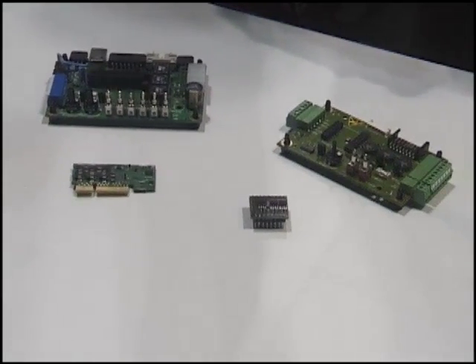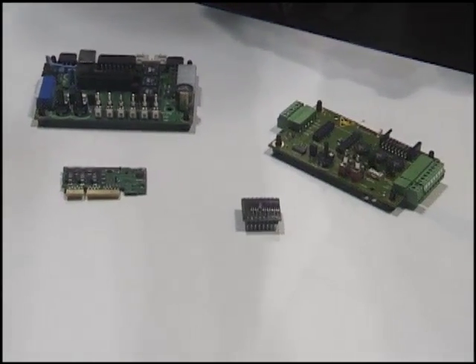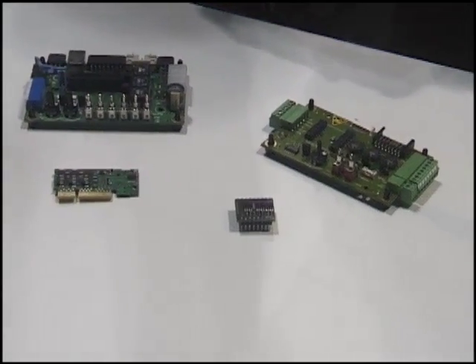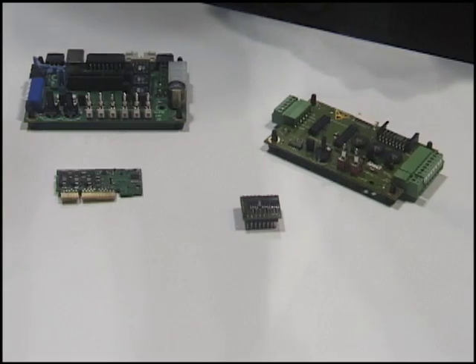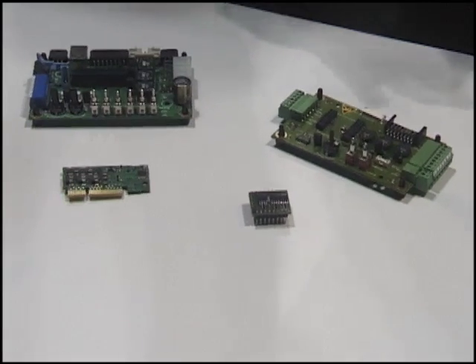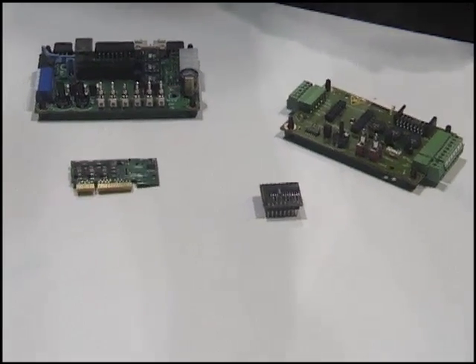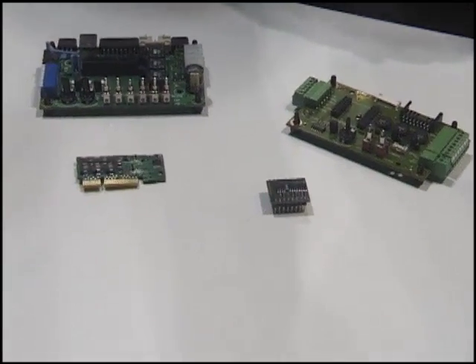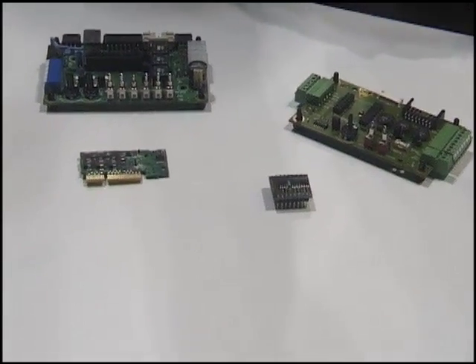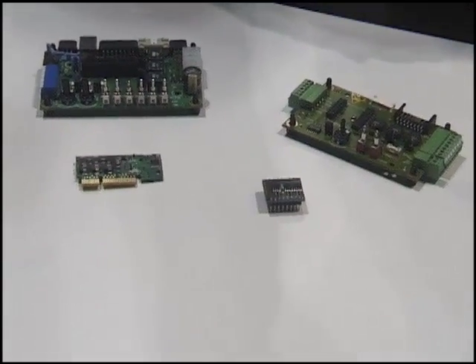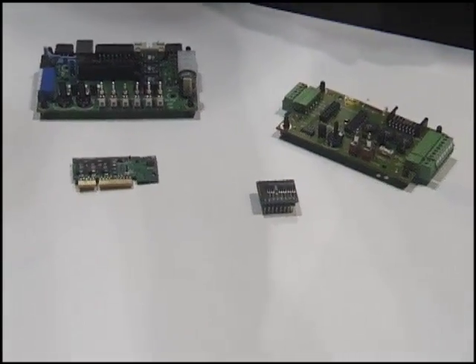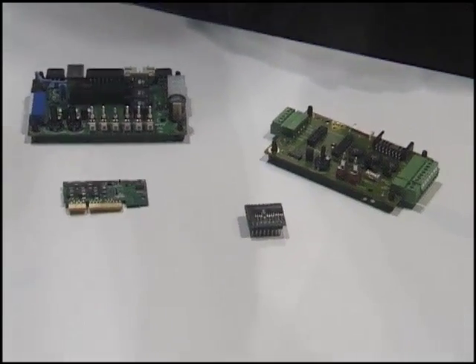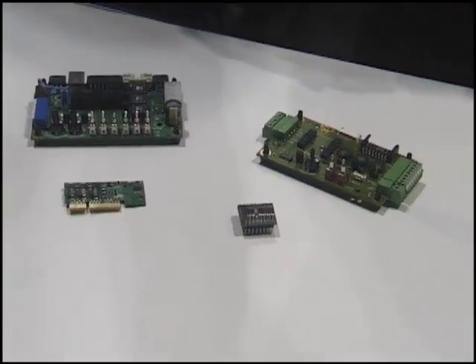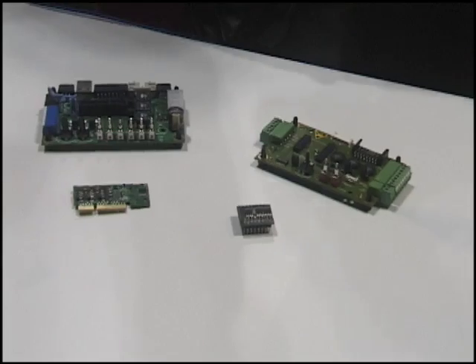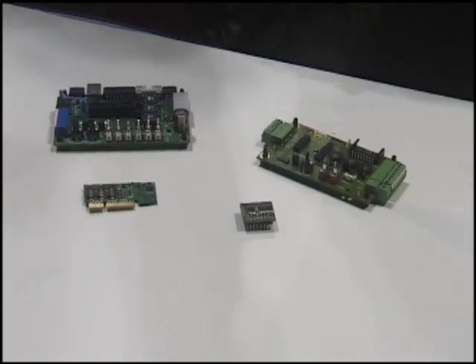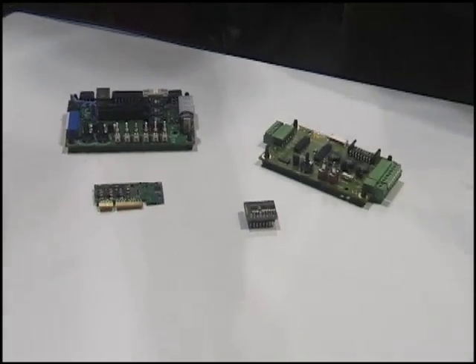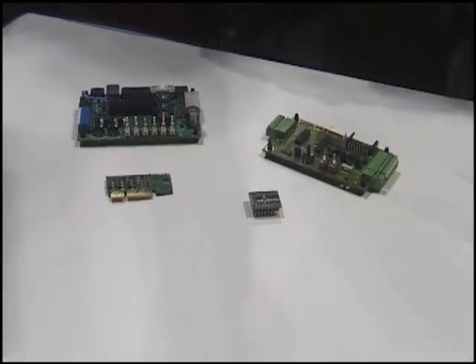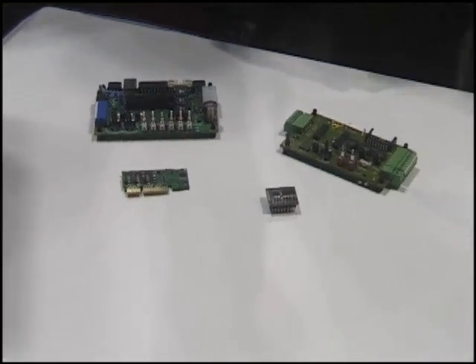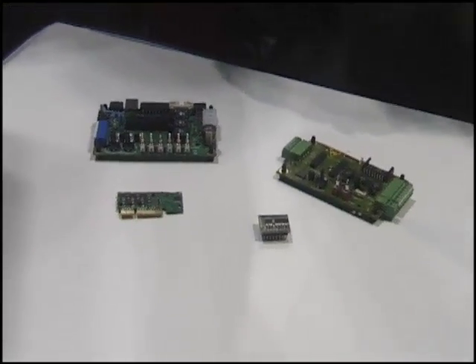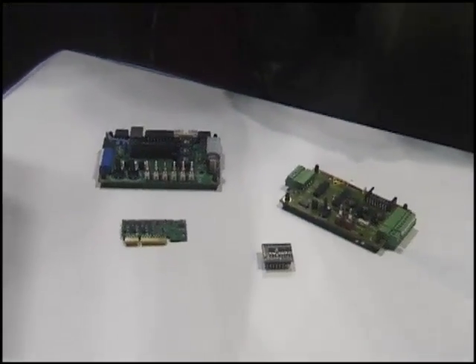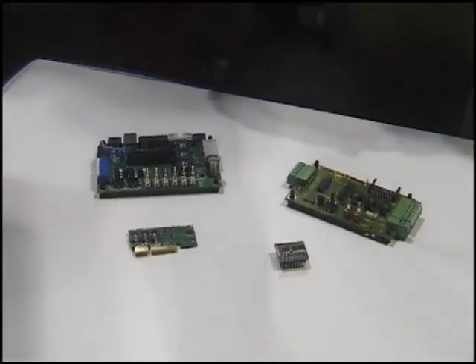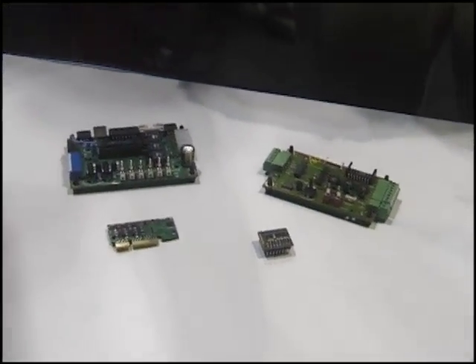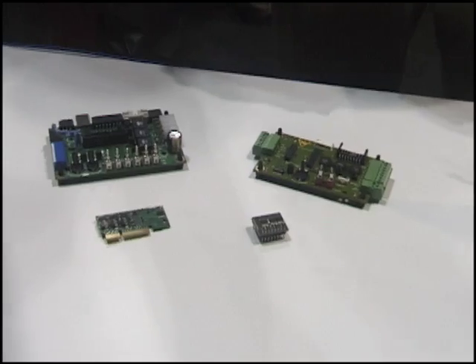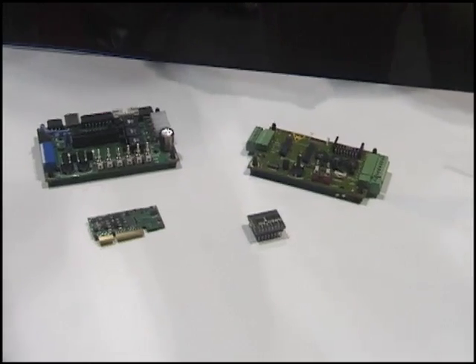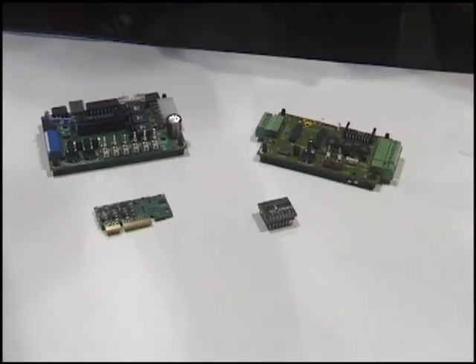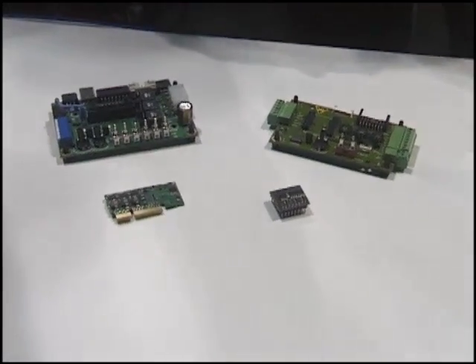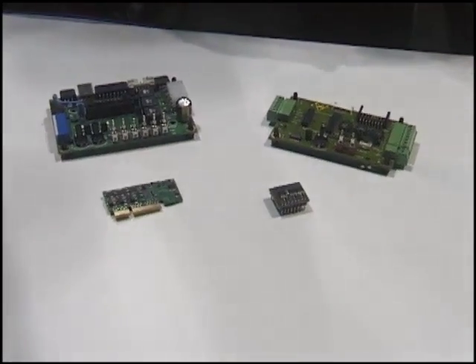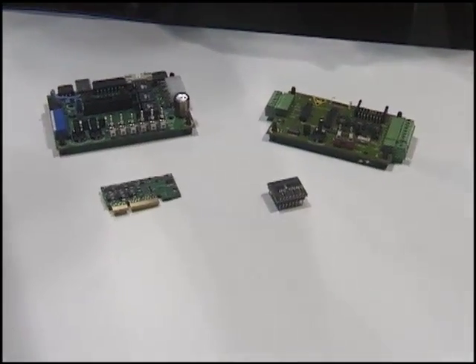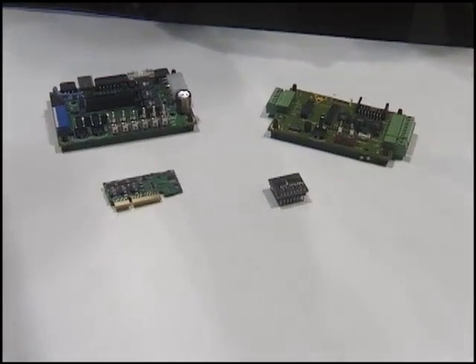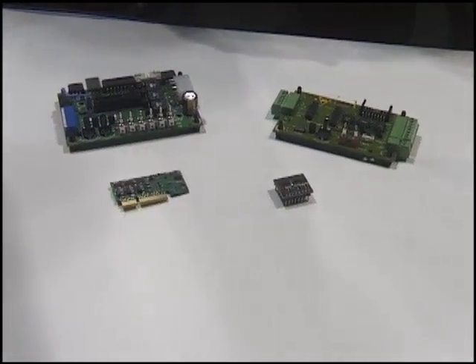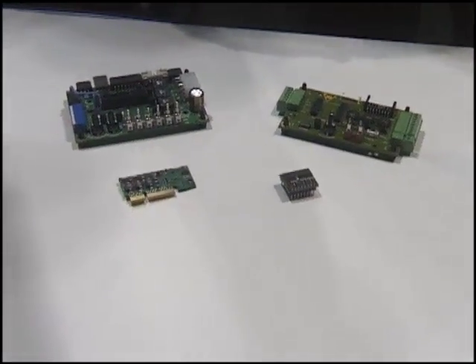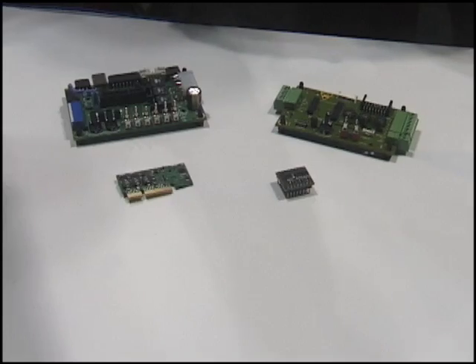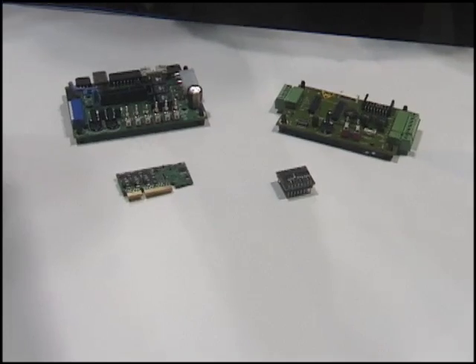The two products that probably come to mind that are the newest would be our EPOS-2, which is based on the 32-bit DSP controller. It's a multi-axis intelligent control.